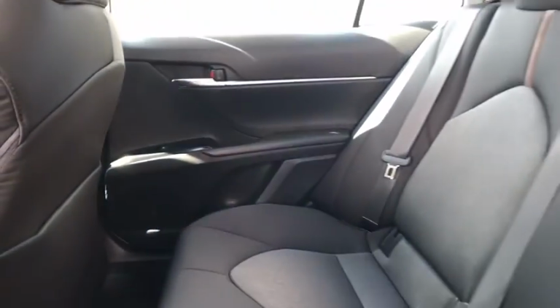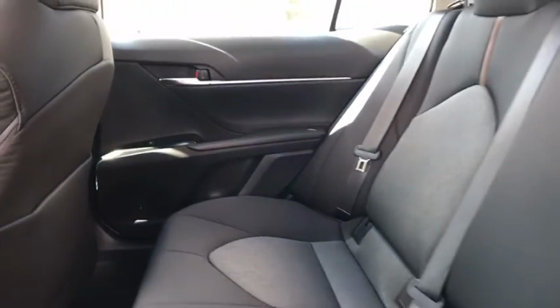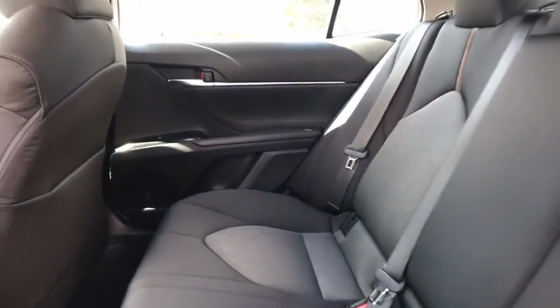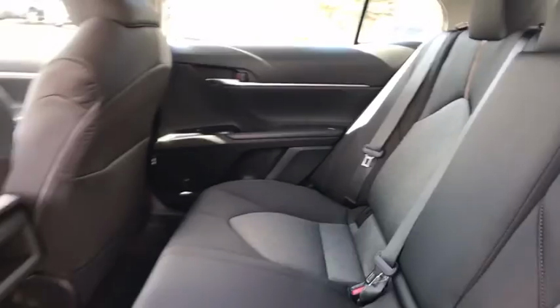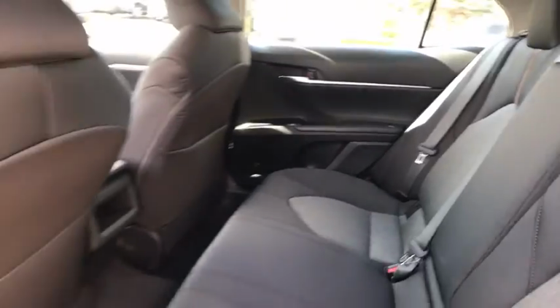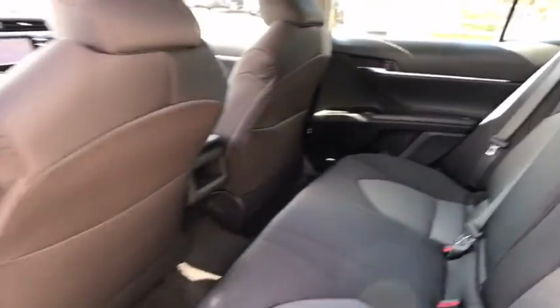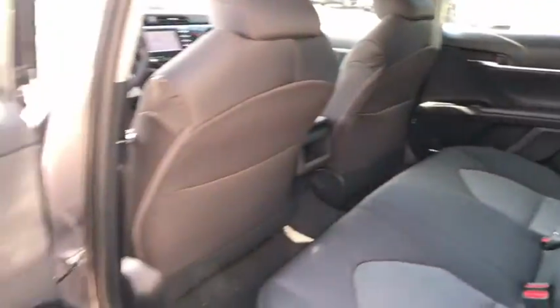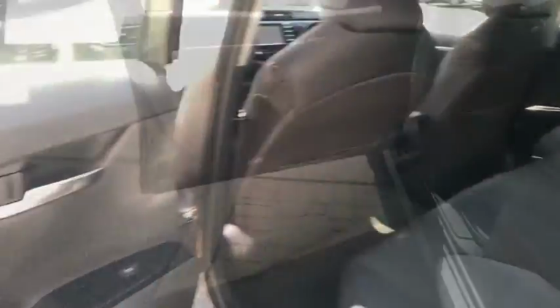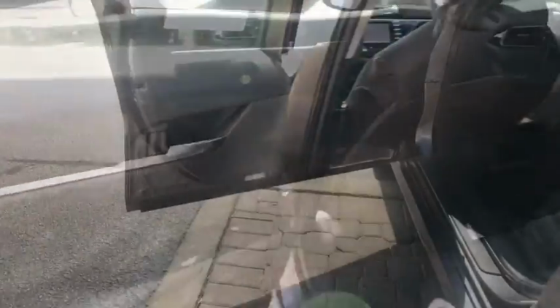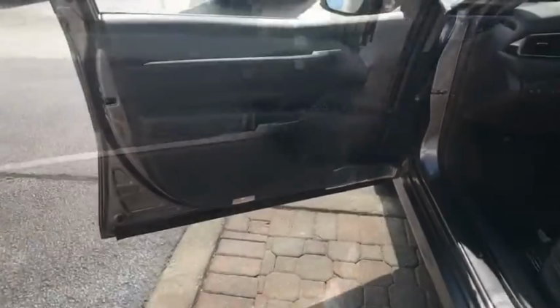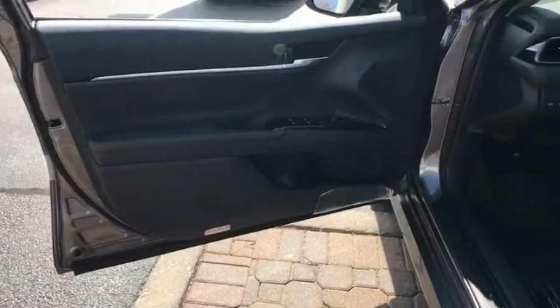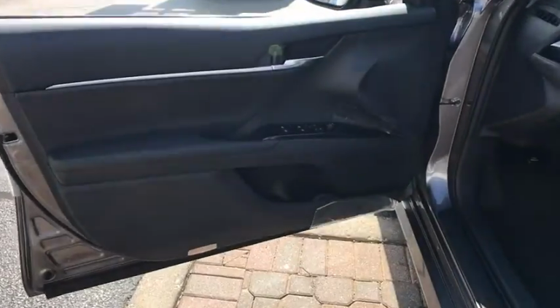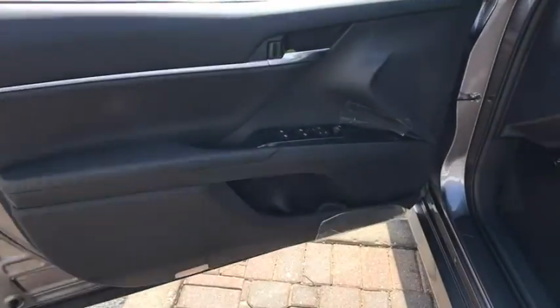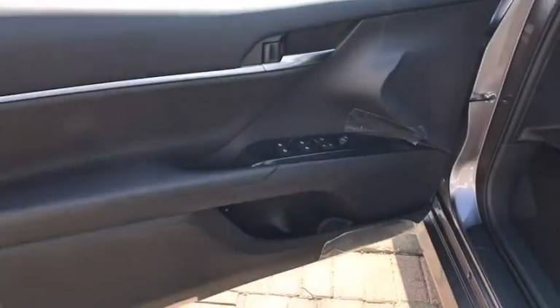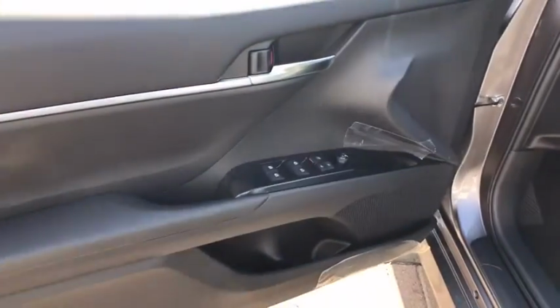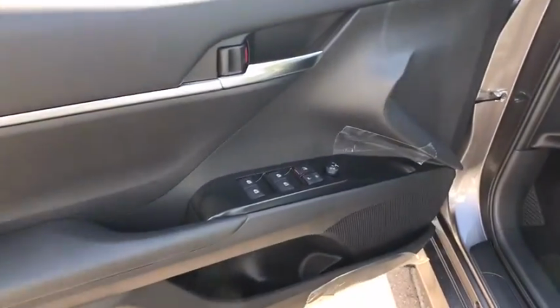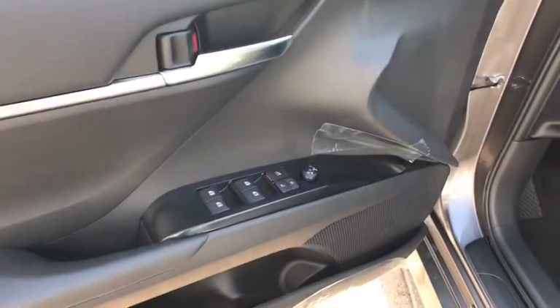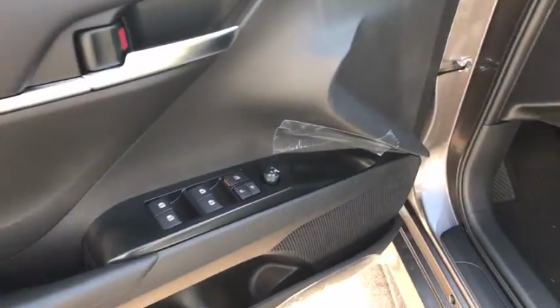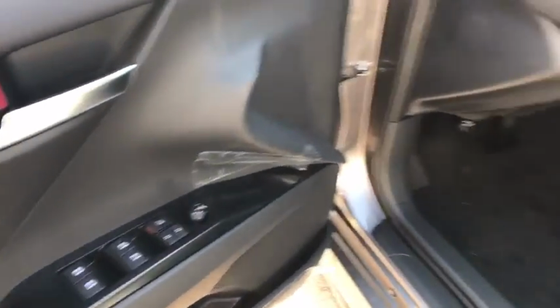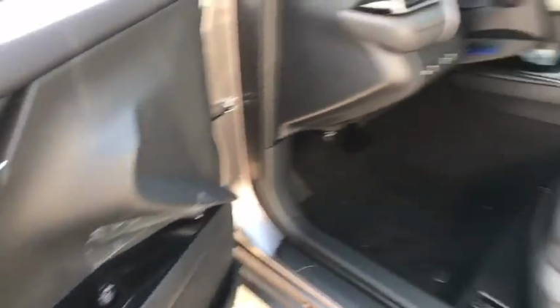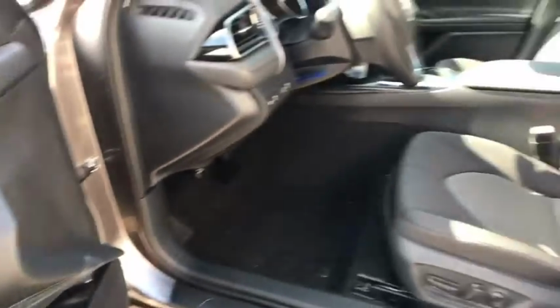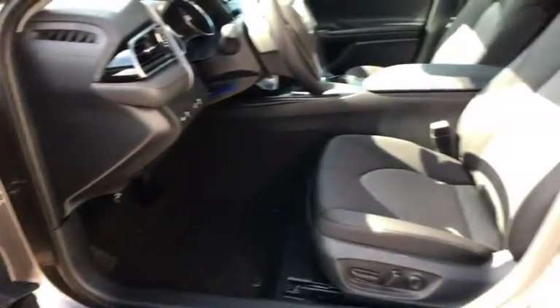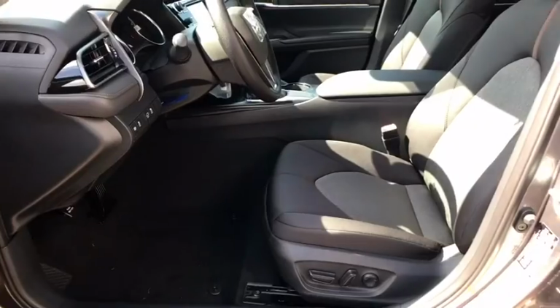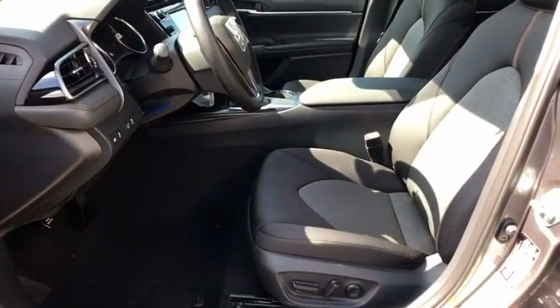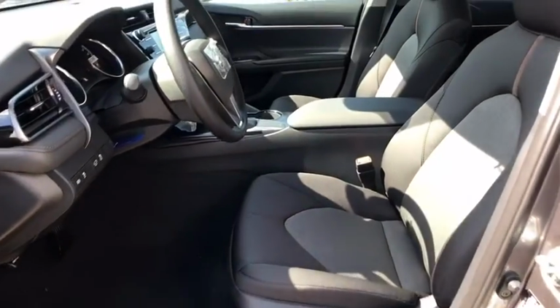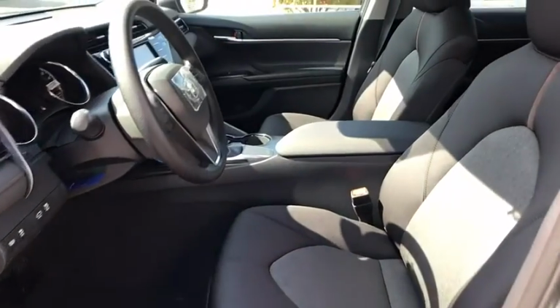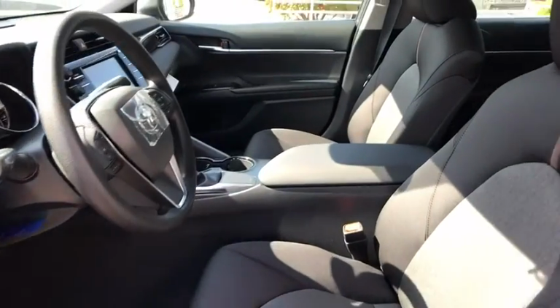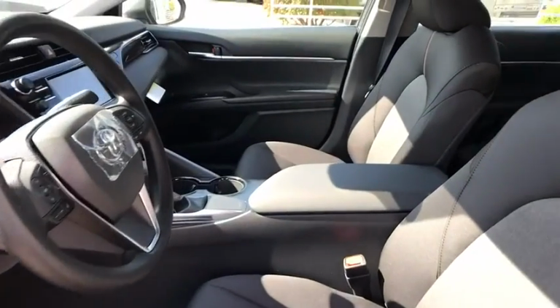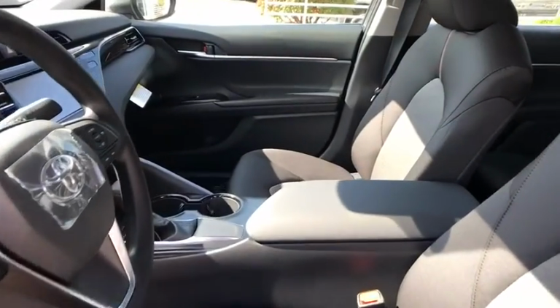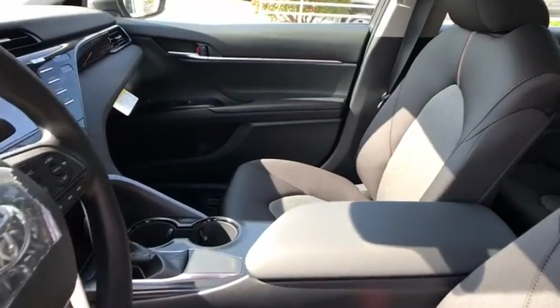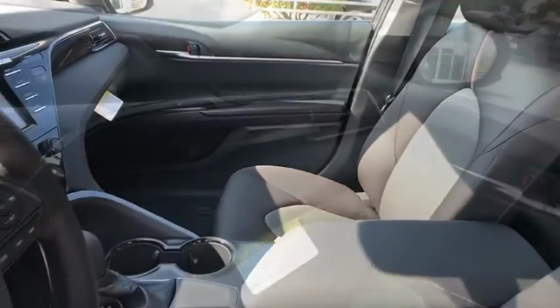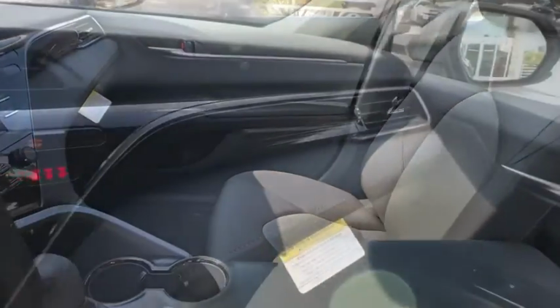Cruise control, aluminum wheels, AM-FM stereo radio, rear defrost, front-wheel drive, power windows, bucket seats, MP3 player.